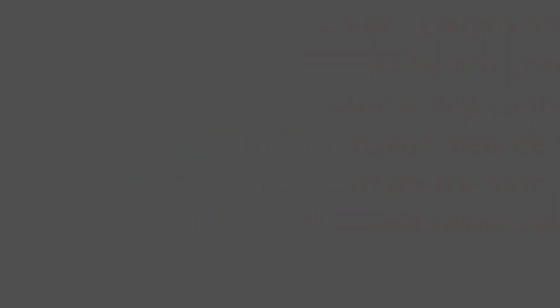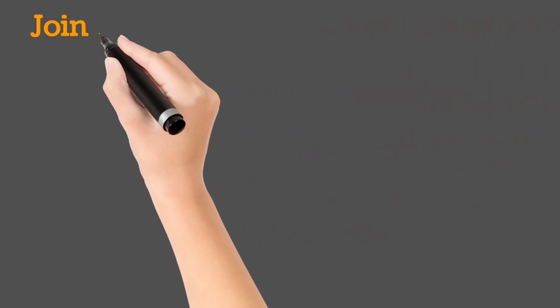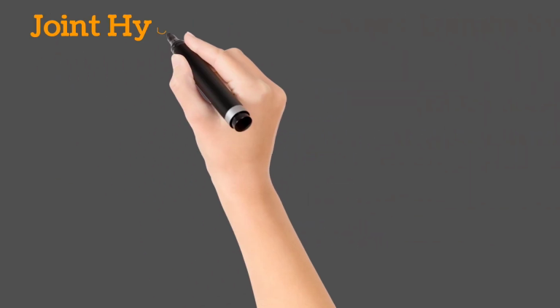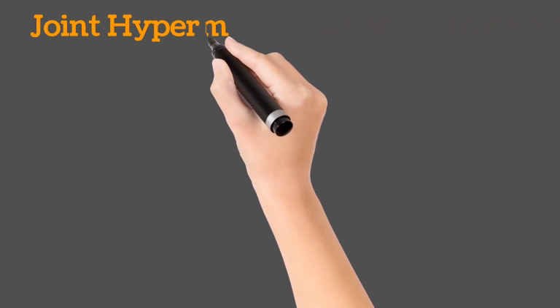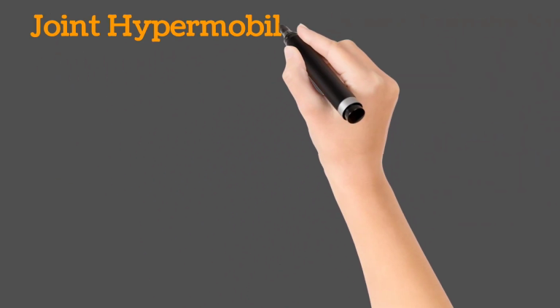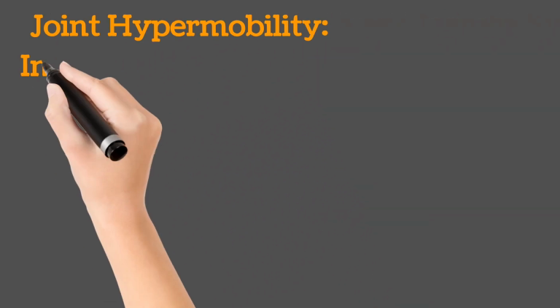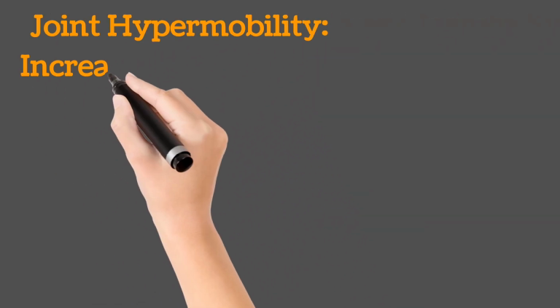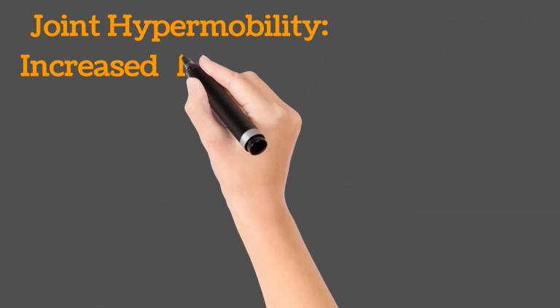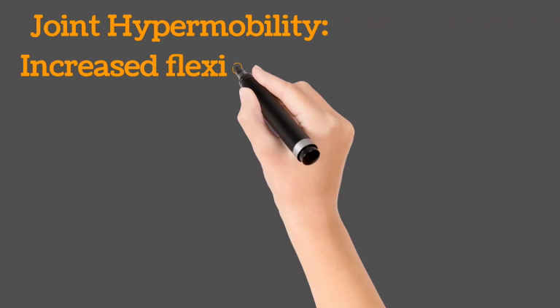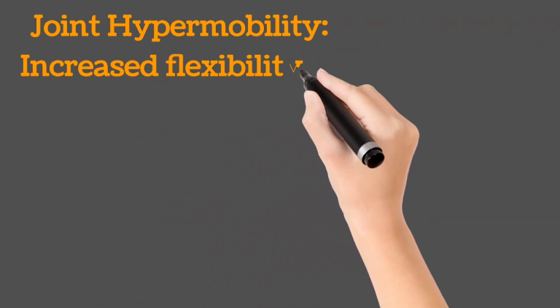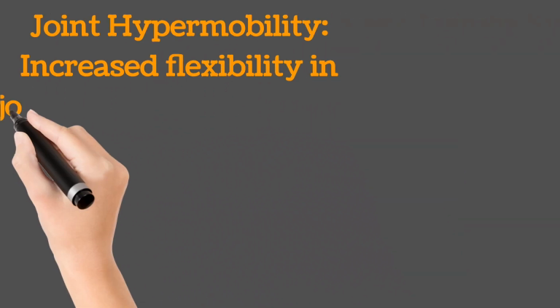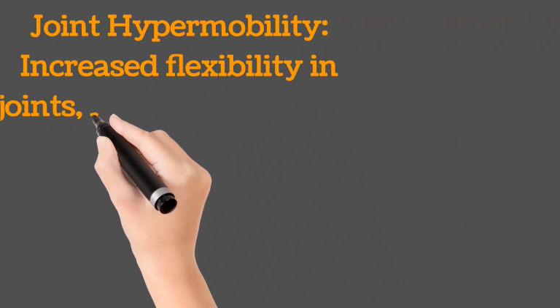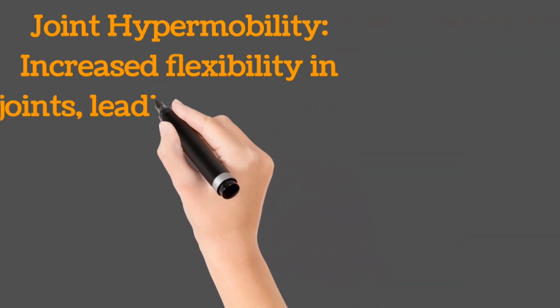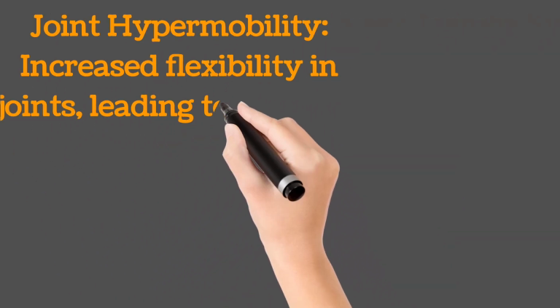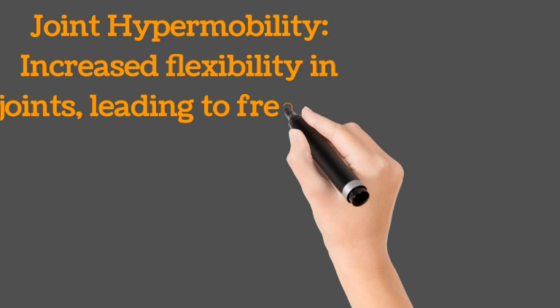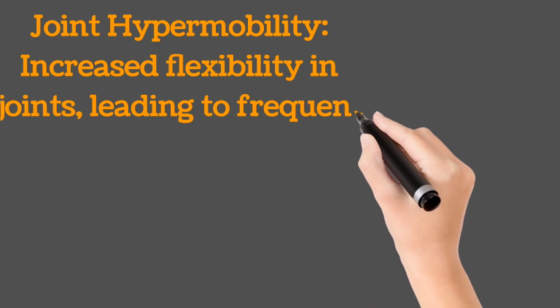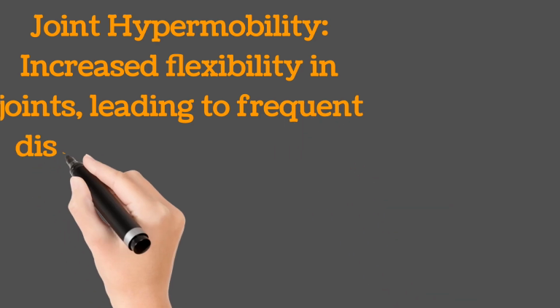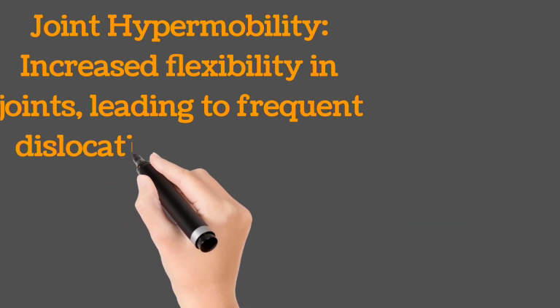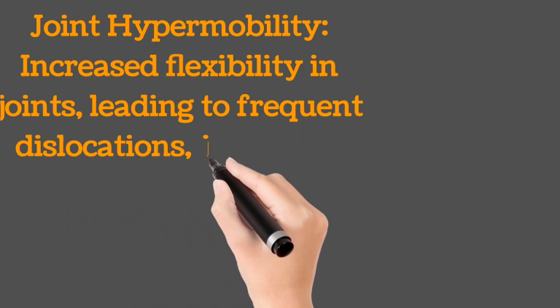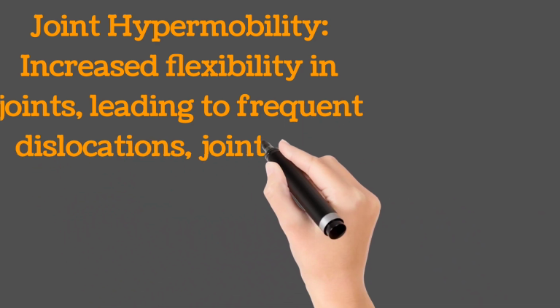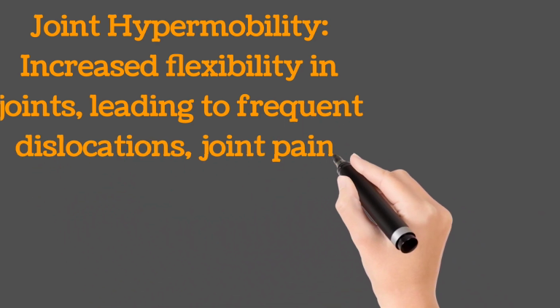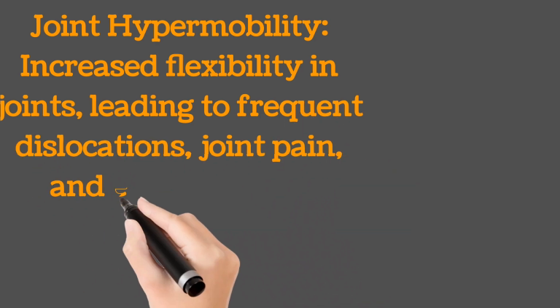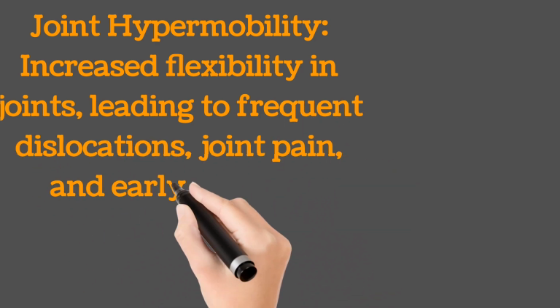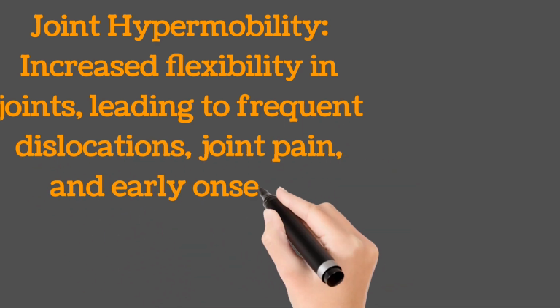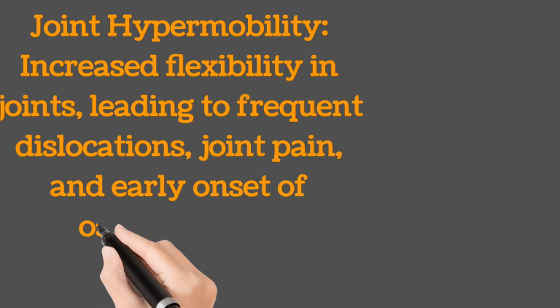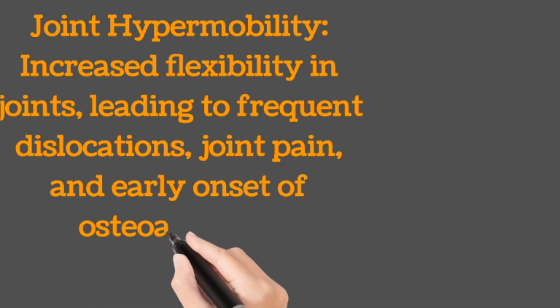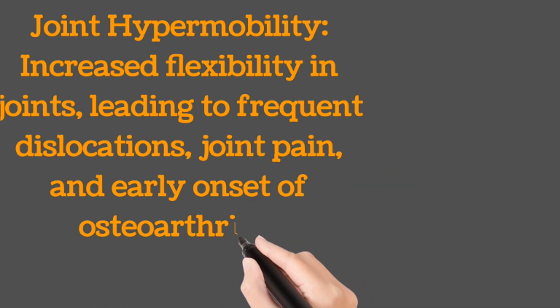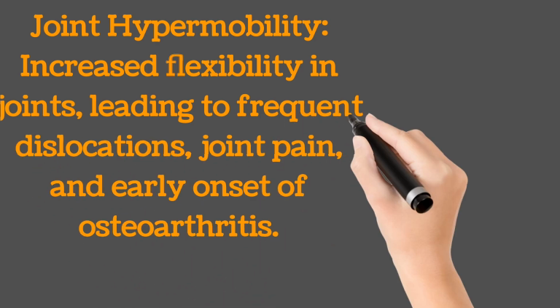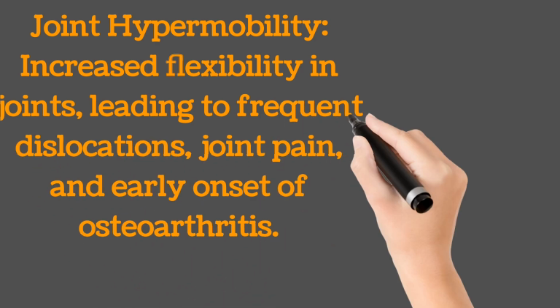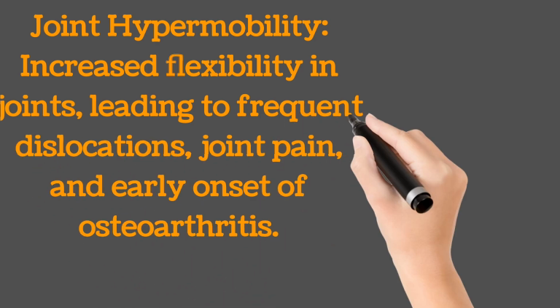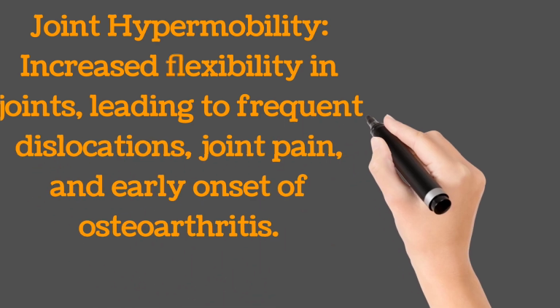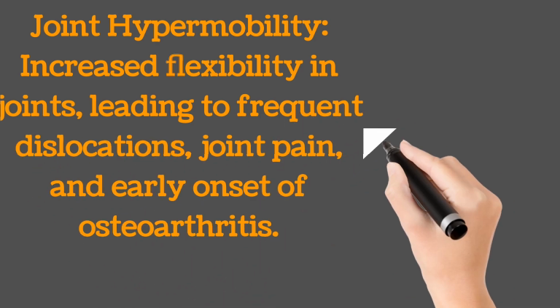Joint hypermobility: increased flexibility in joints, leading to frequent dislocations, joint pain, and early onset of osteoarthritis.